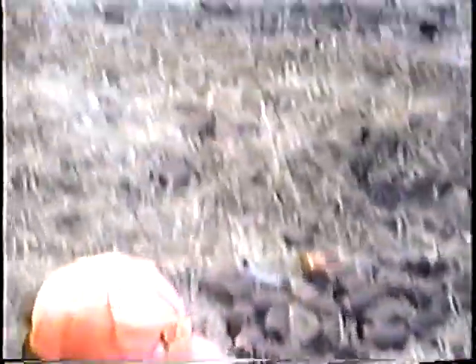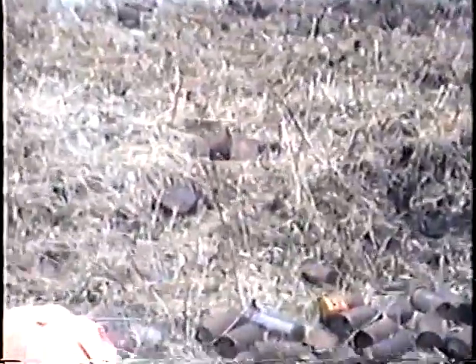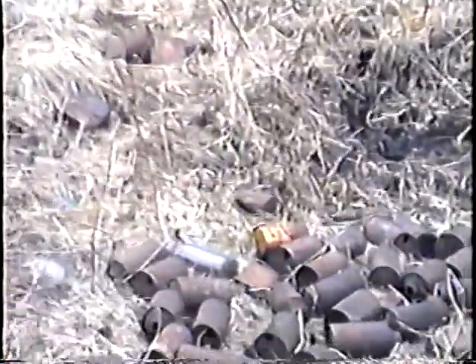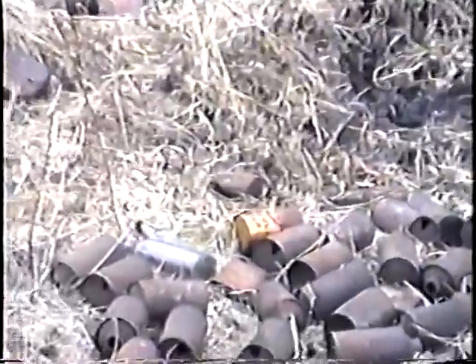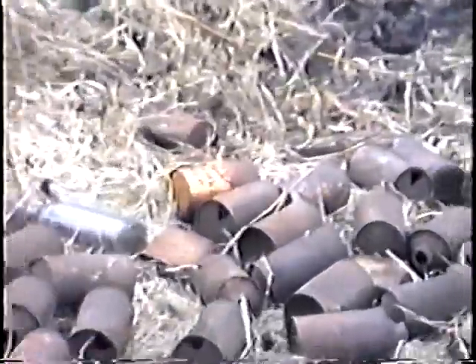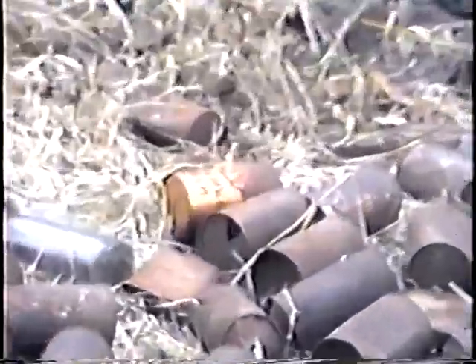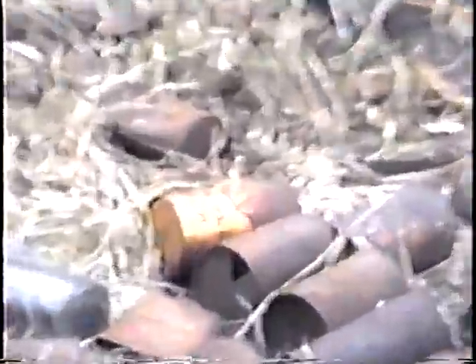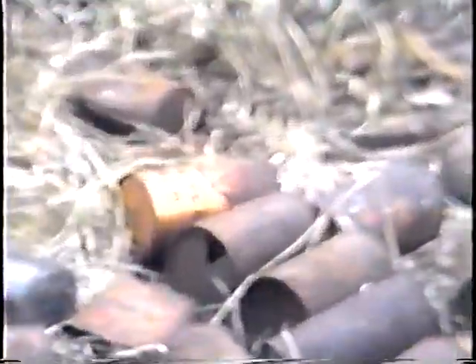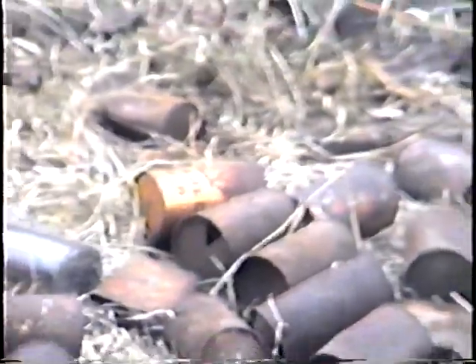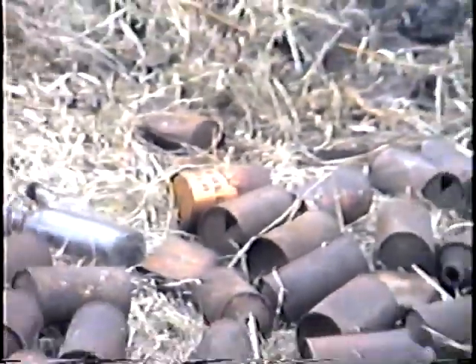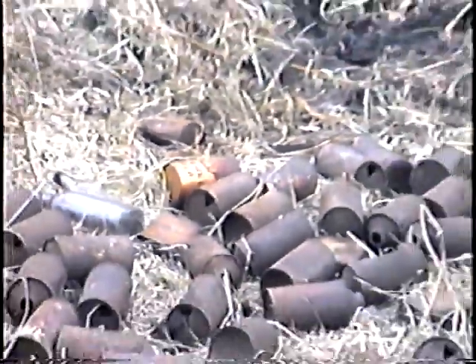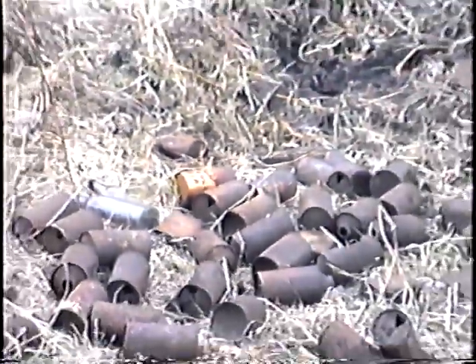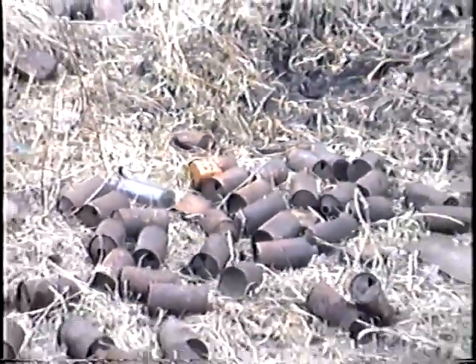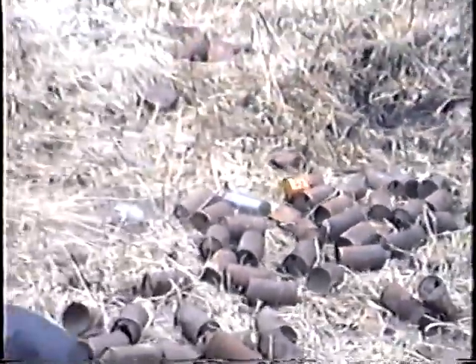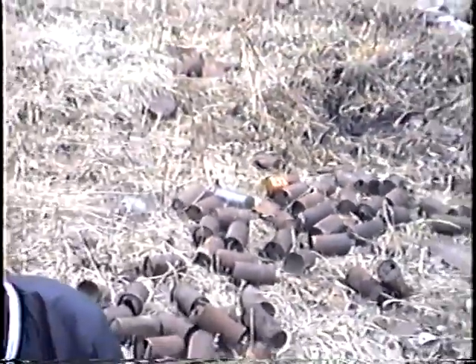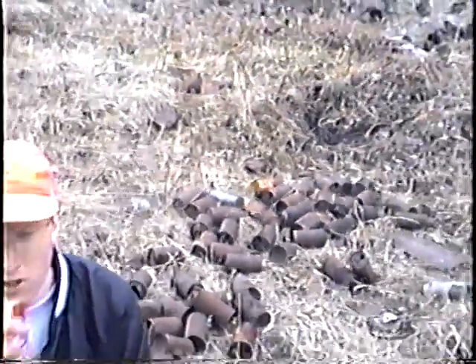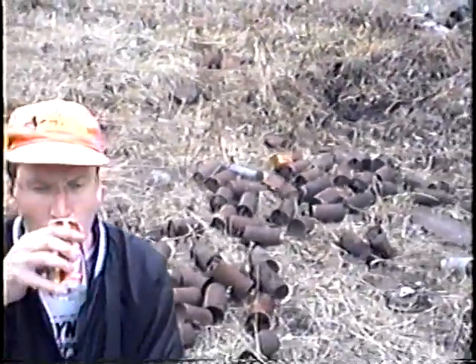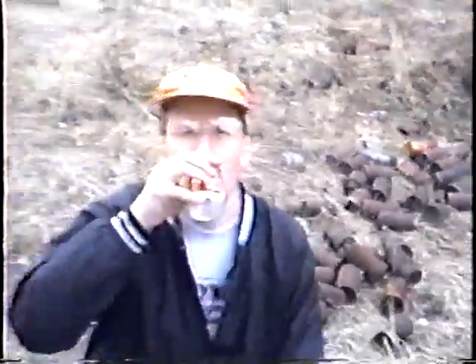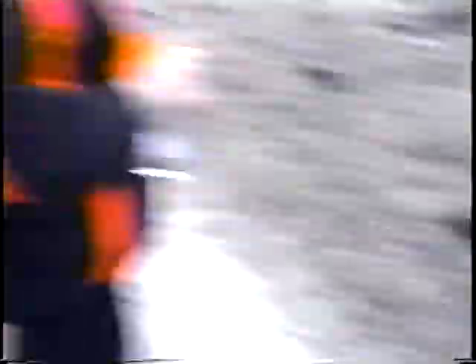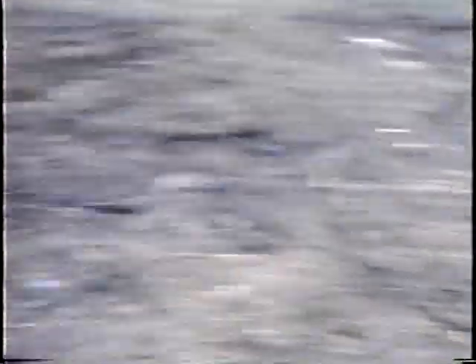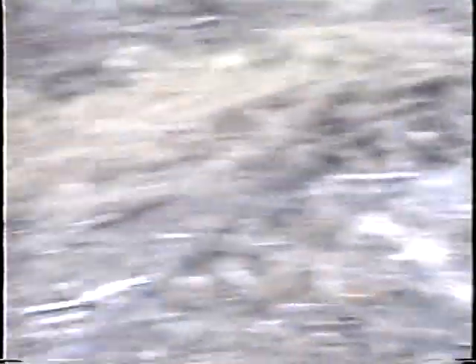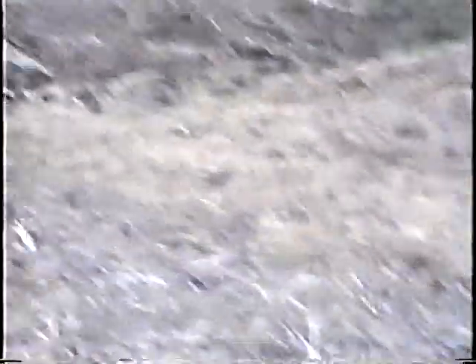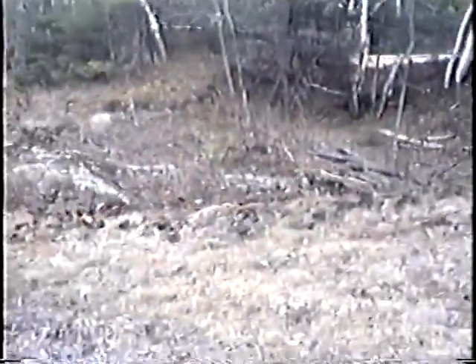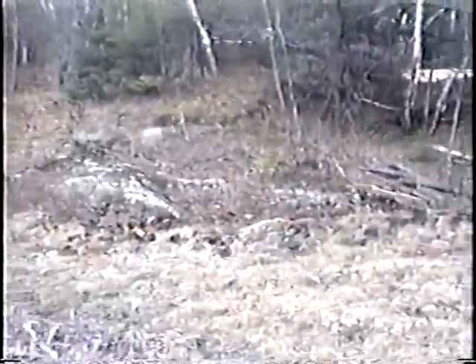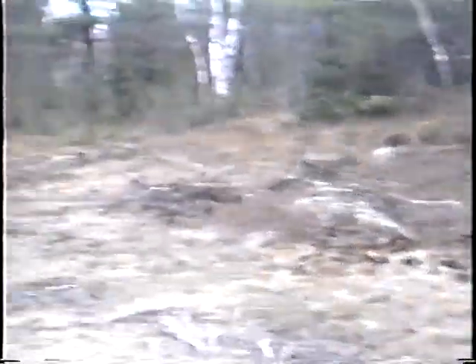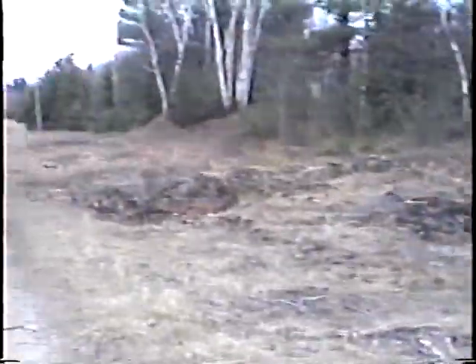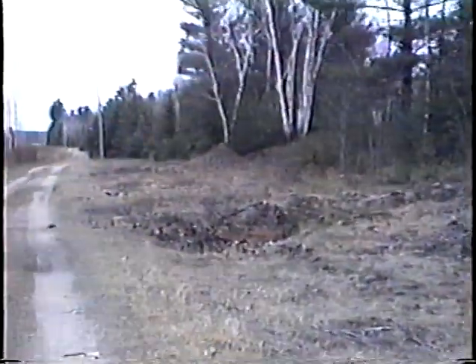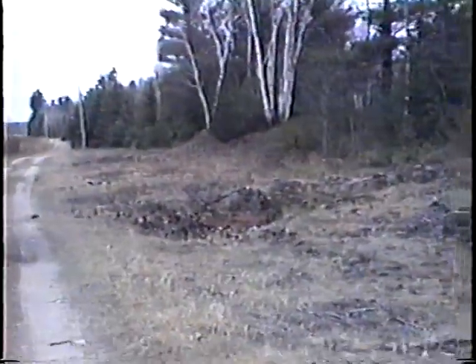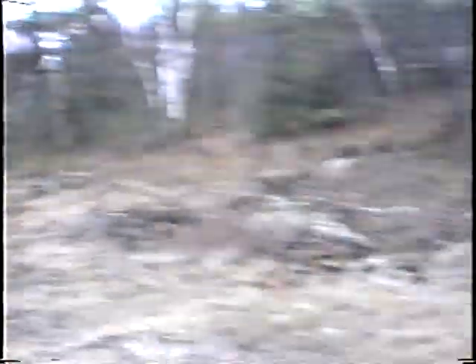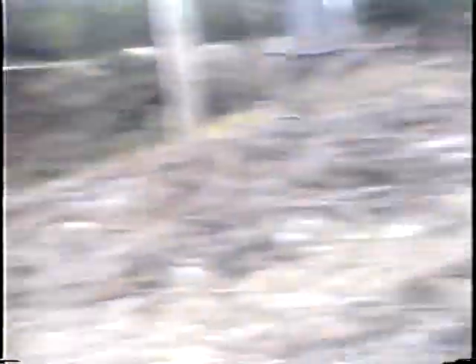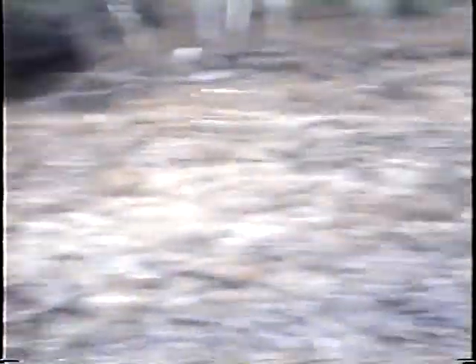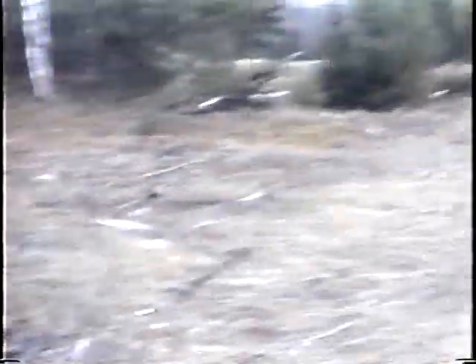Pulled that one out of the can. That's a regular. I'll show you. Nice little dump. We've been there.